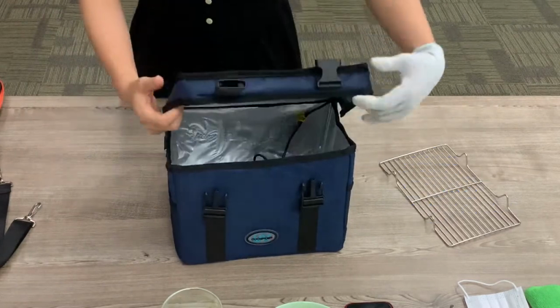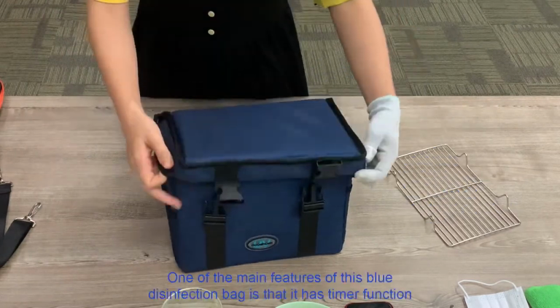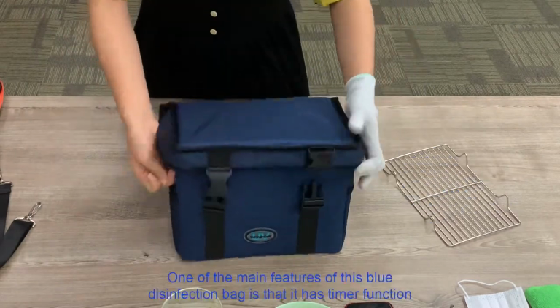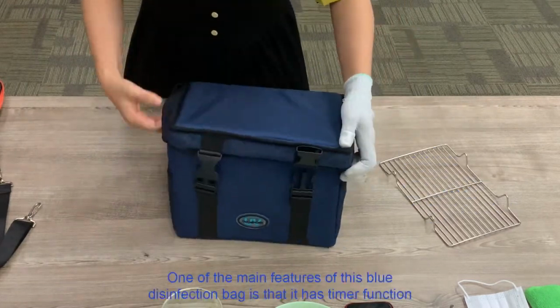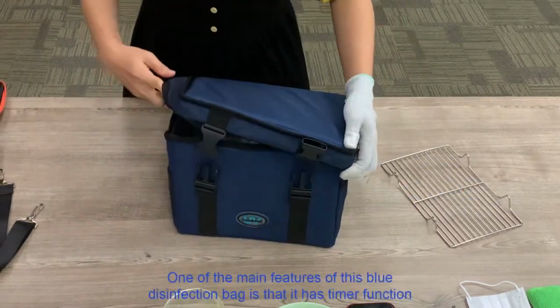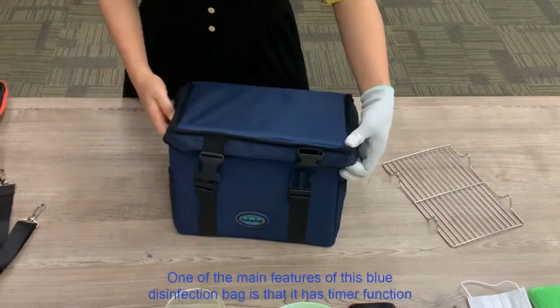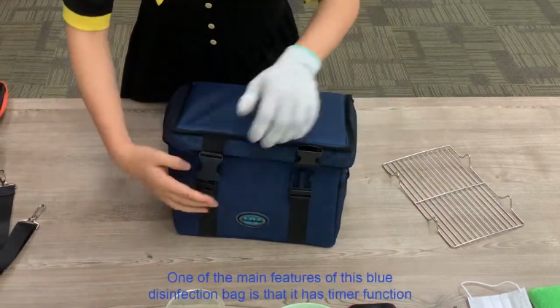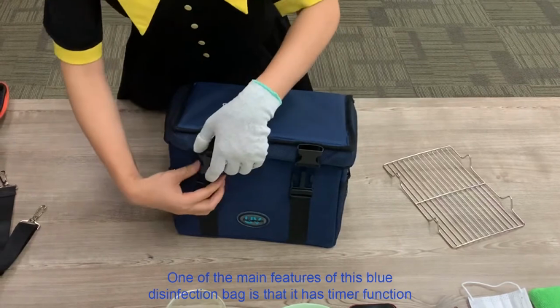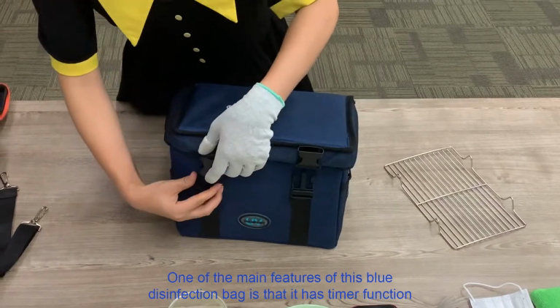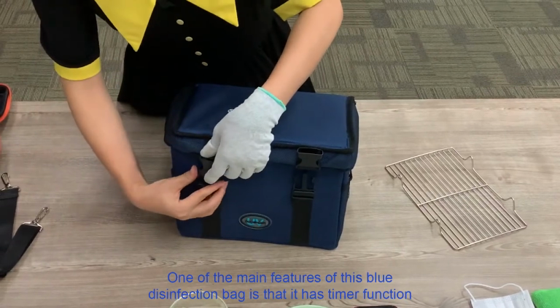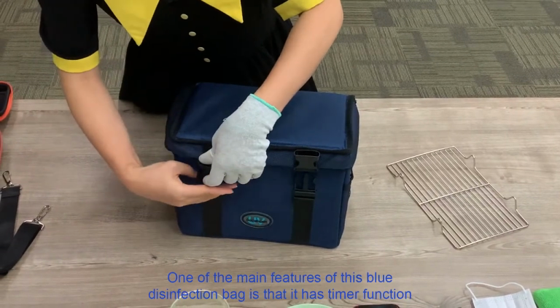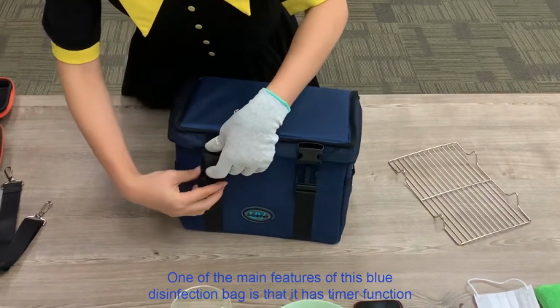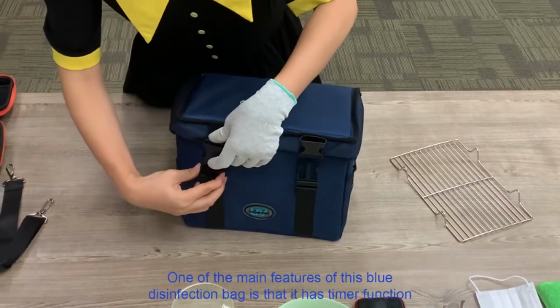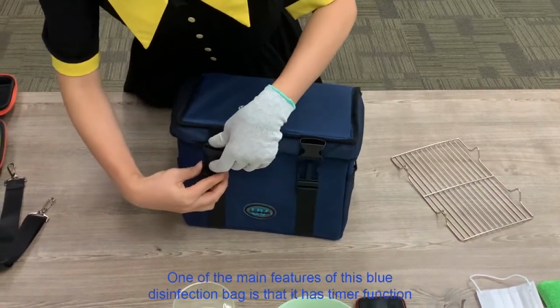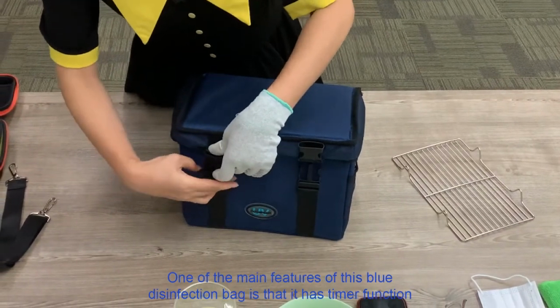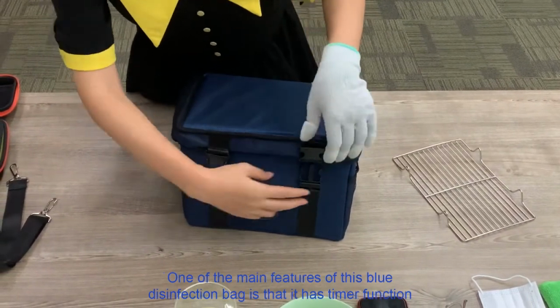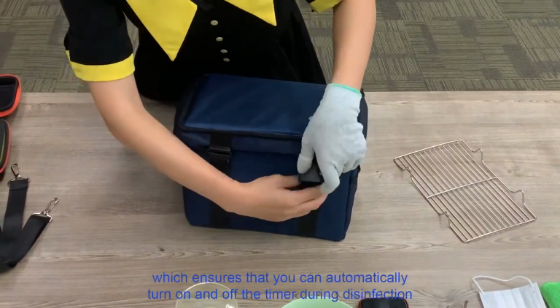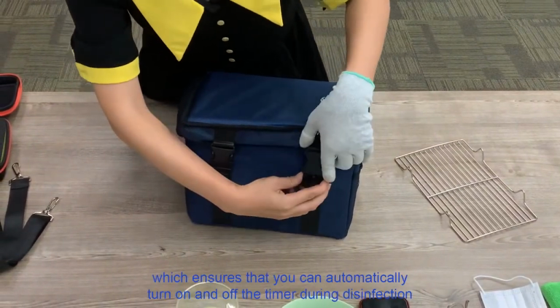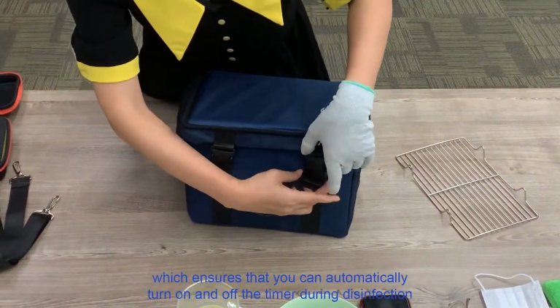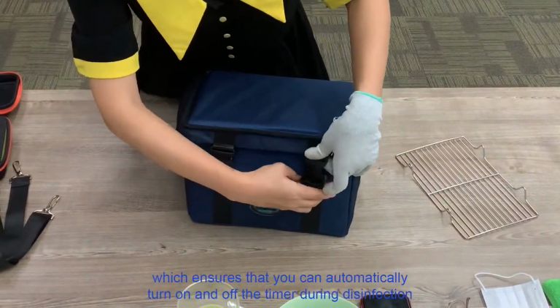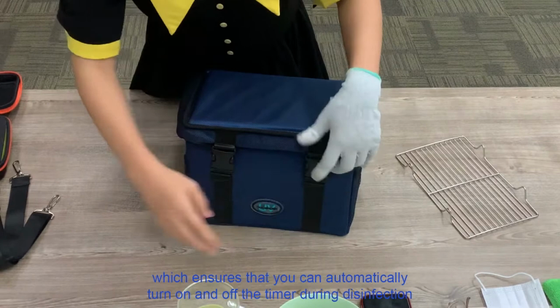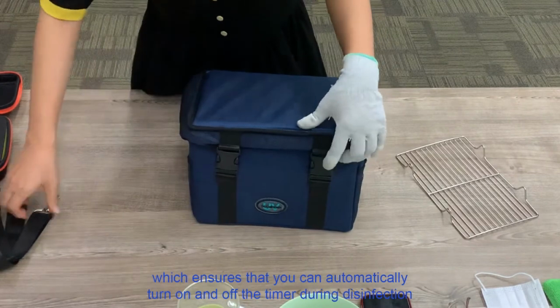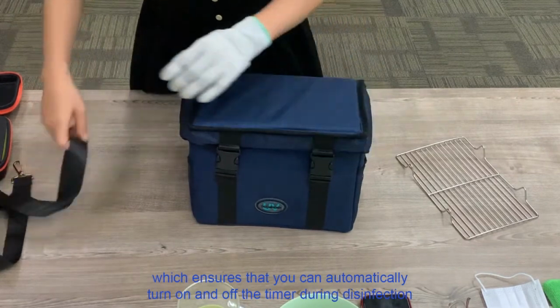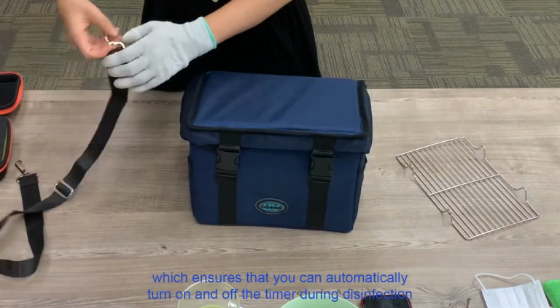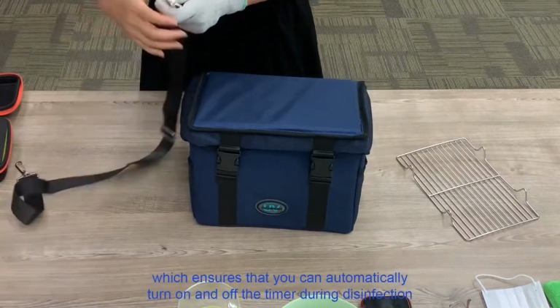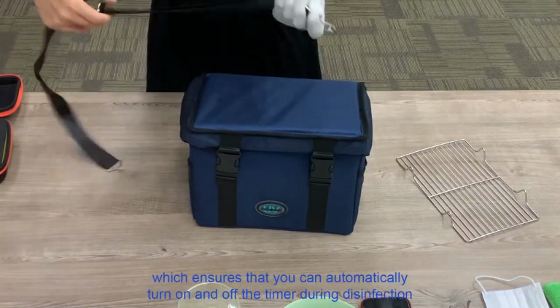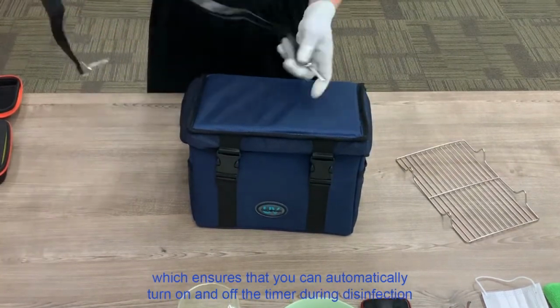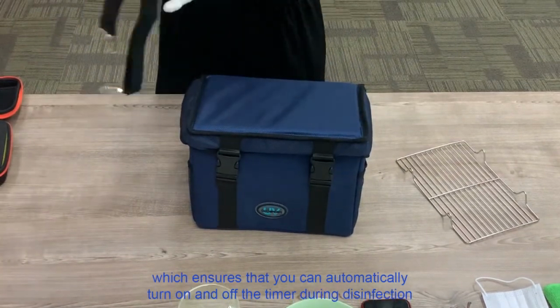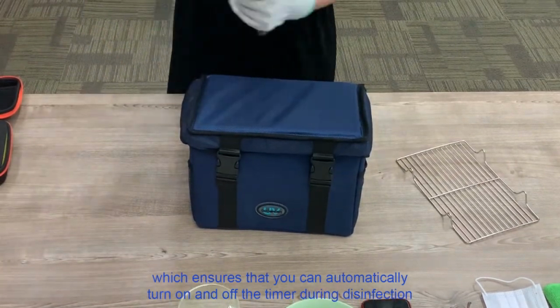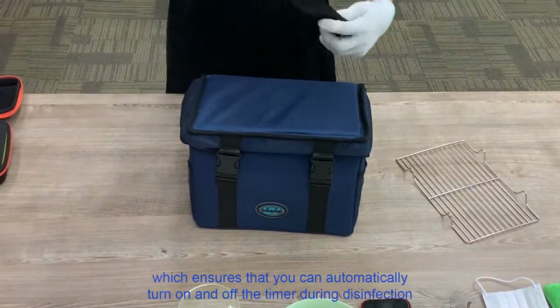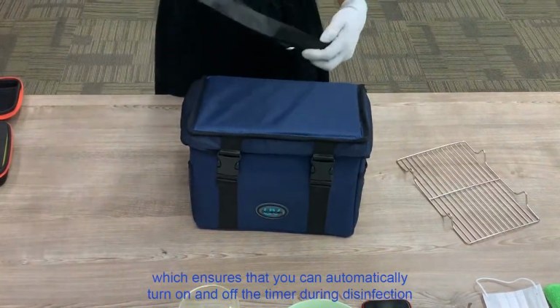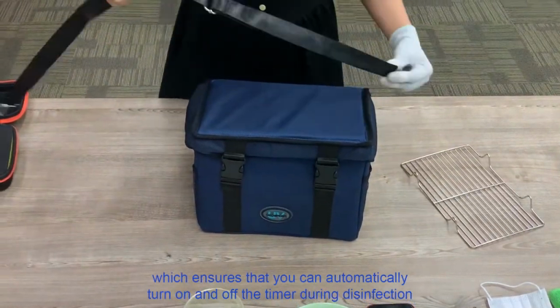One of the main features of this blue disinfection bag is that it has a timer function, which ensures that you can automatically turn on and off the timer during disinfection.